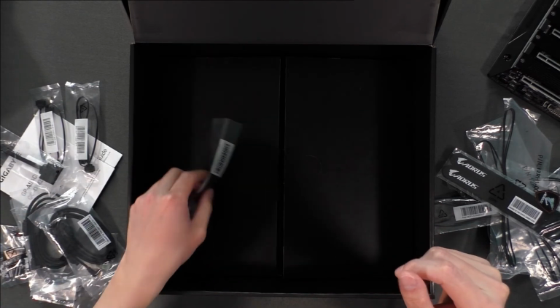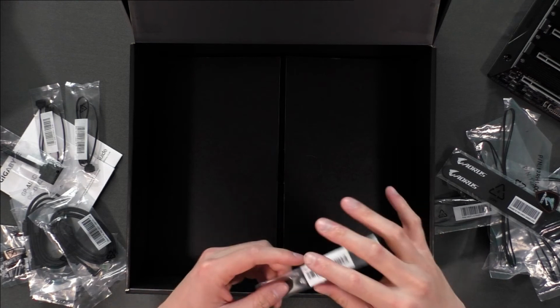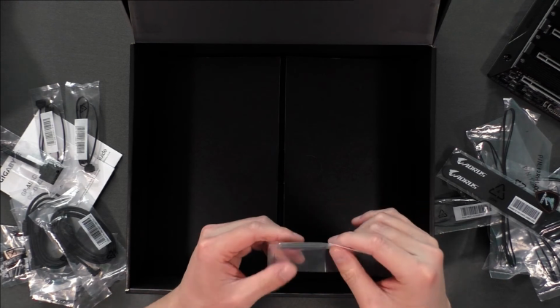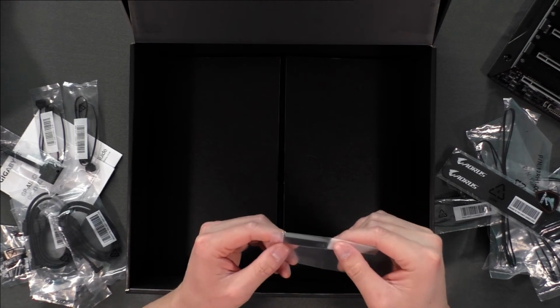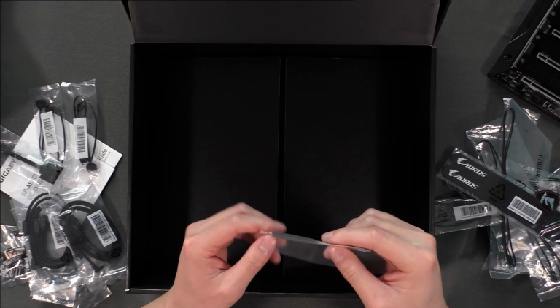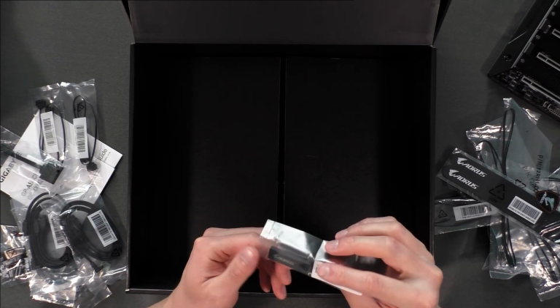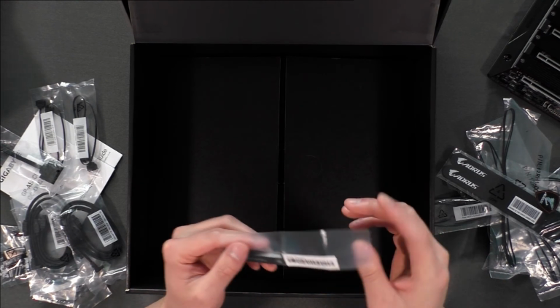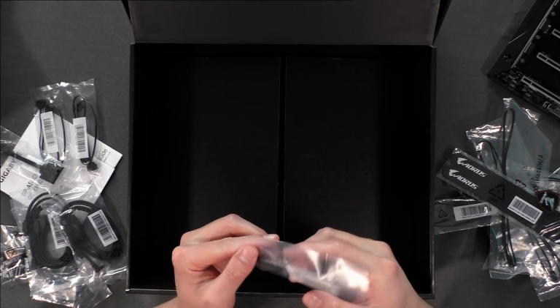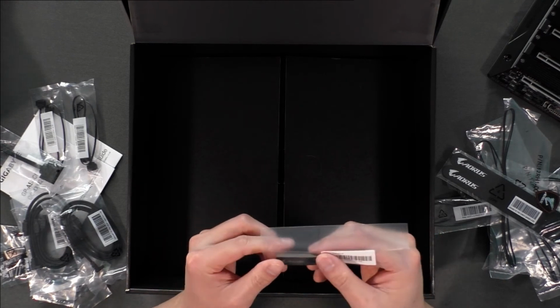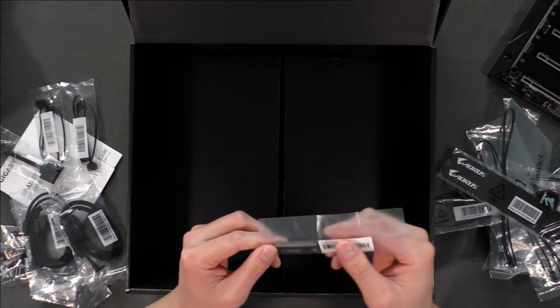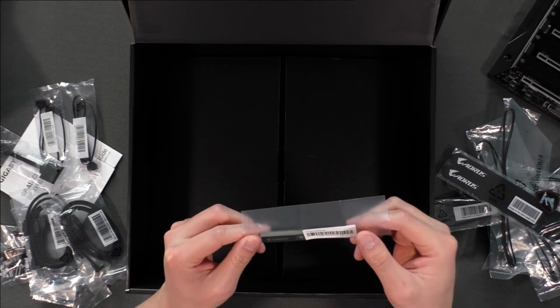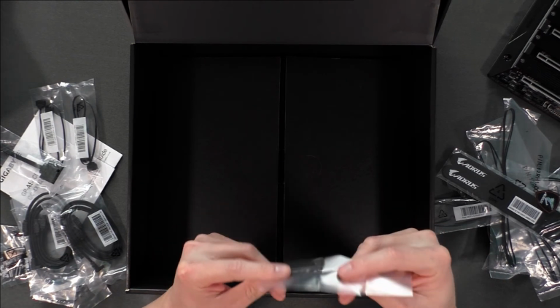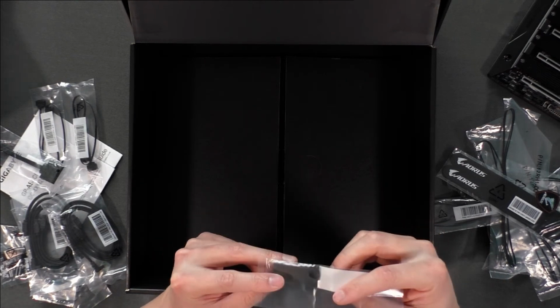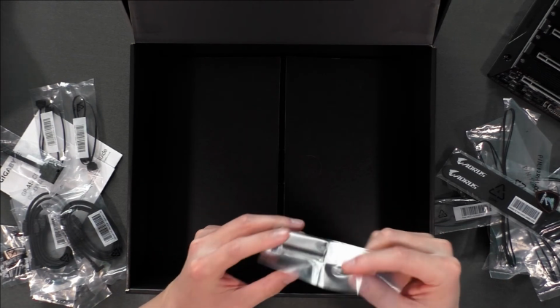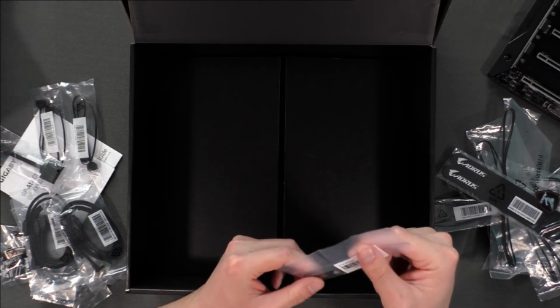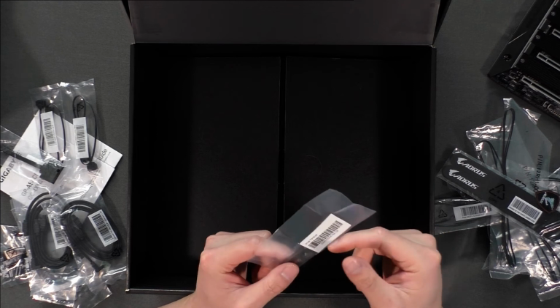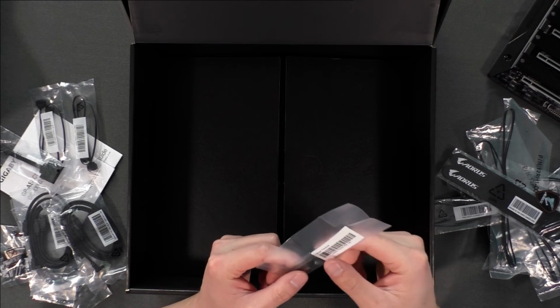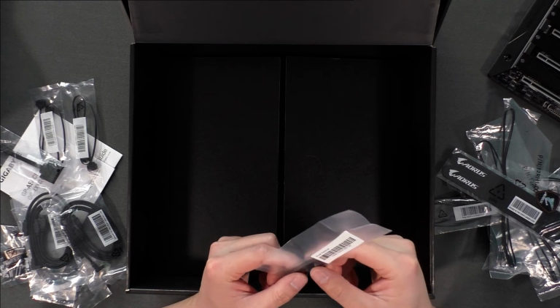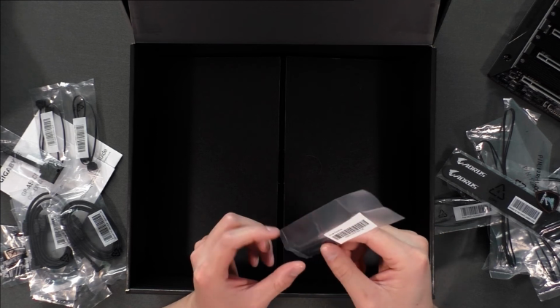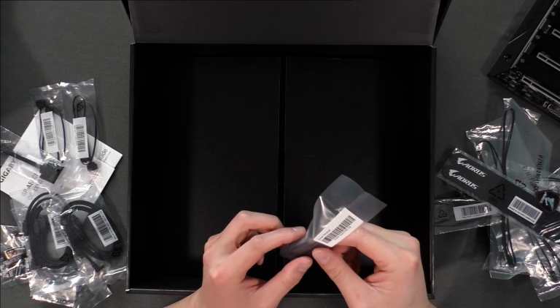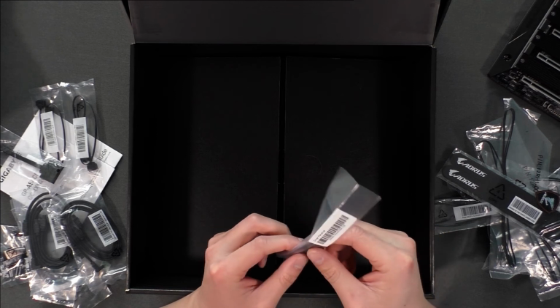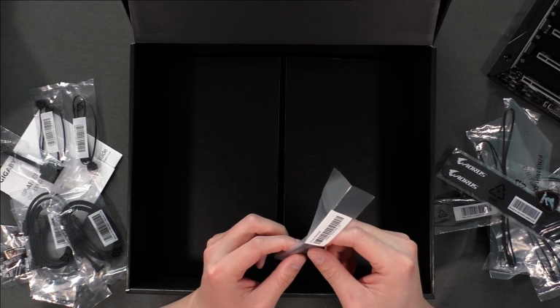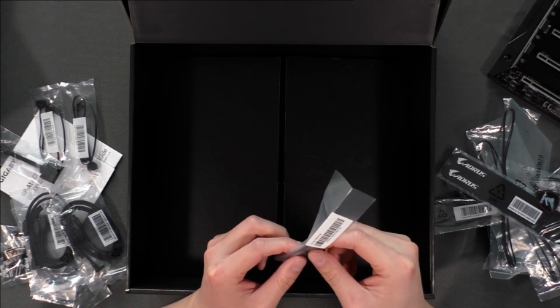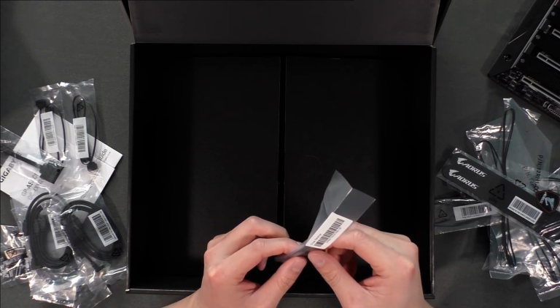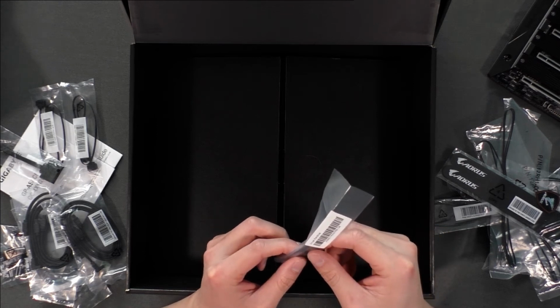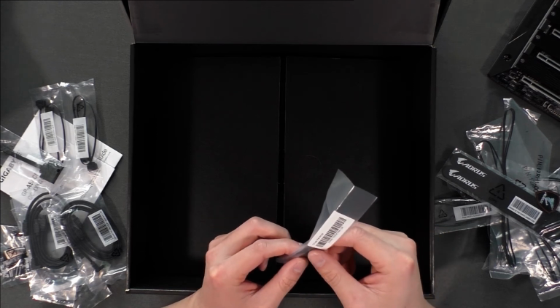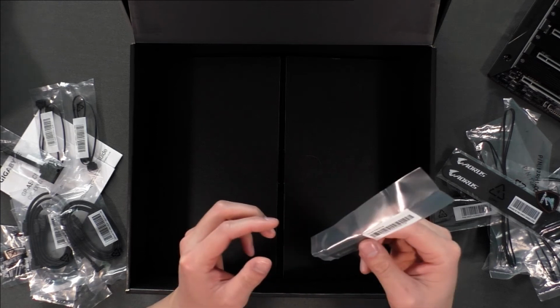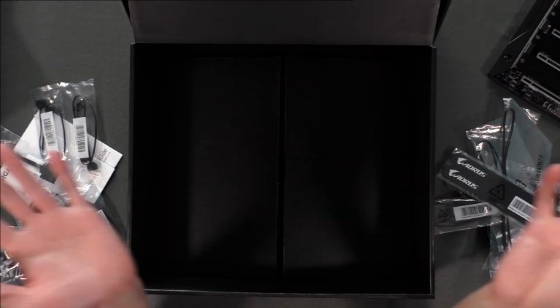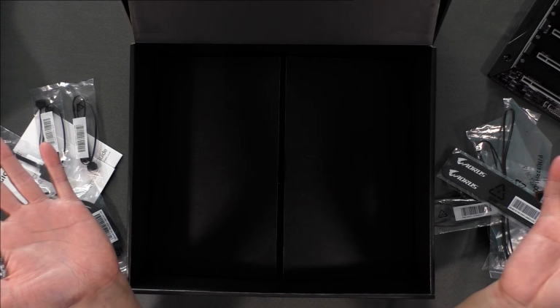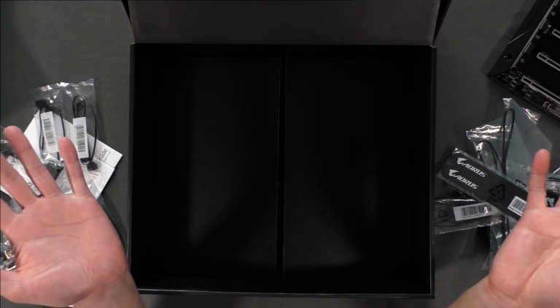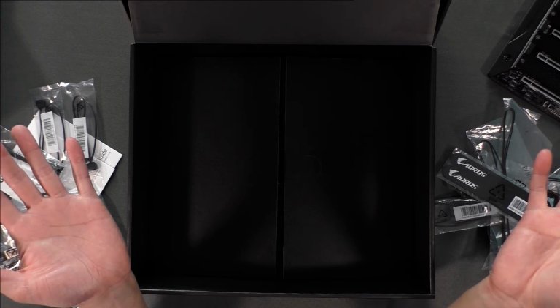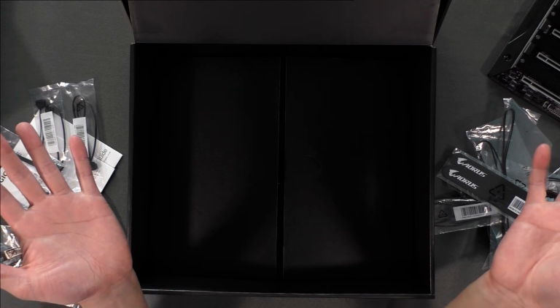And there's a USB driver drive, which is pretty cool. We don't need to use CDs anymore, which benefits me because my computer doesn't even have a CD drive.